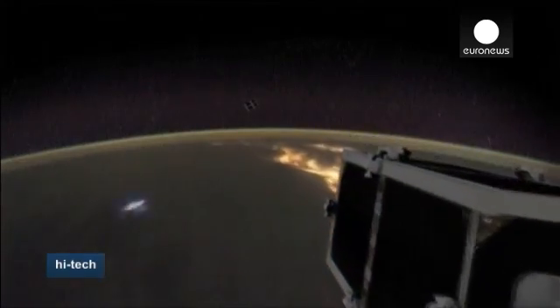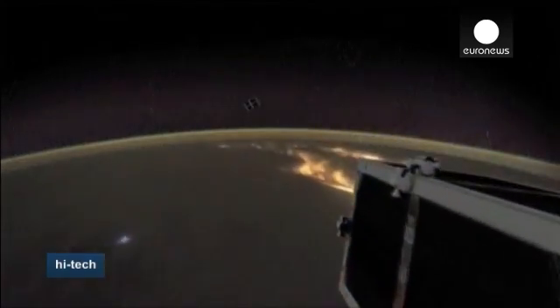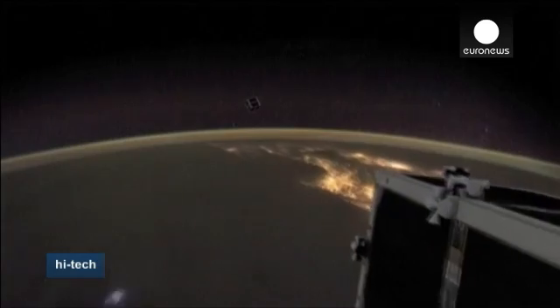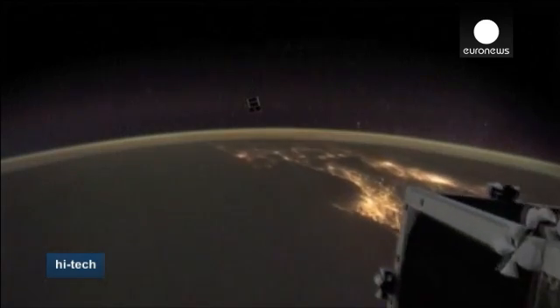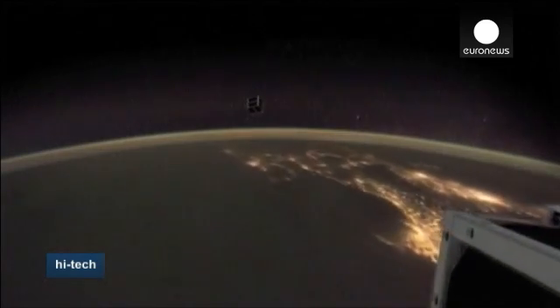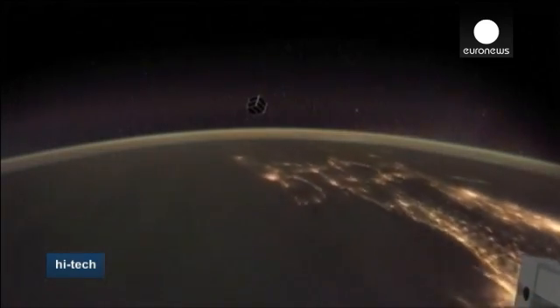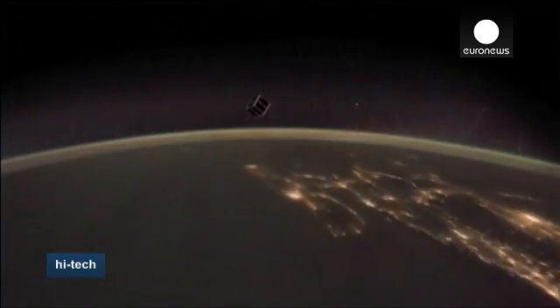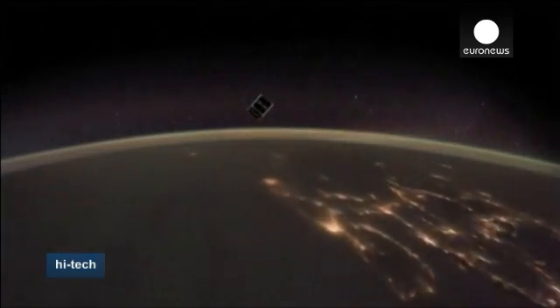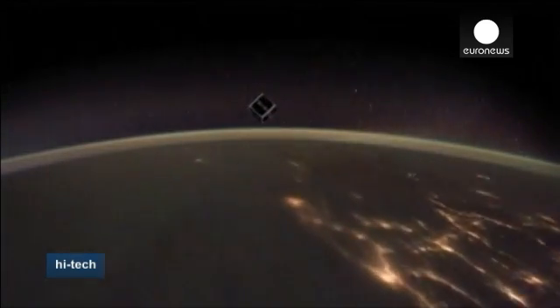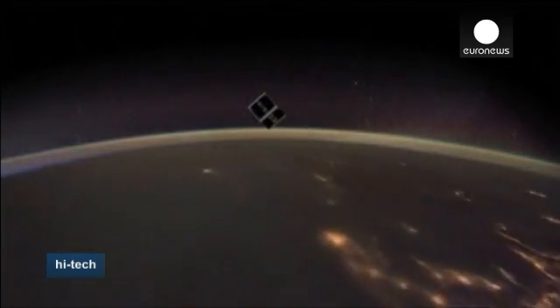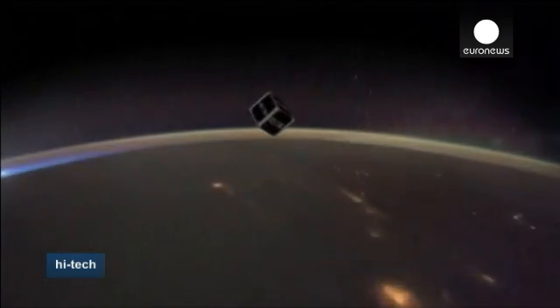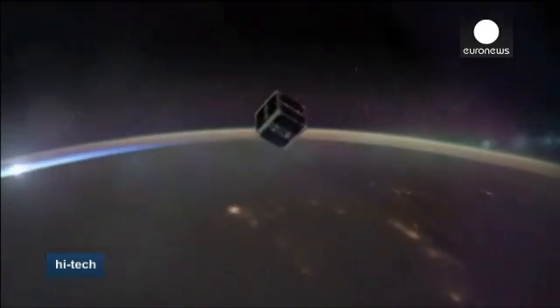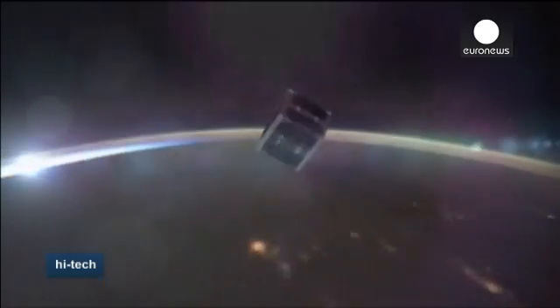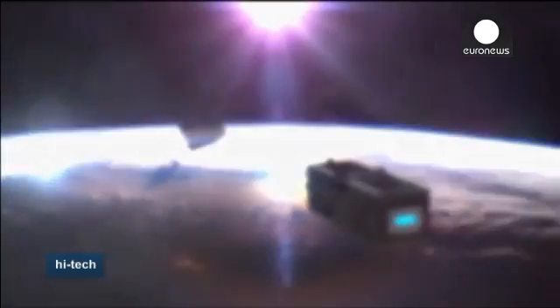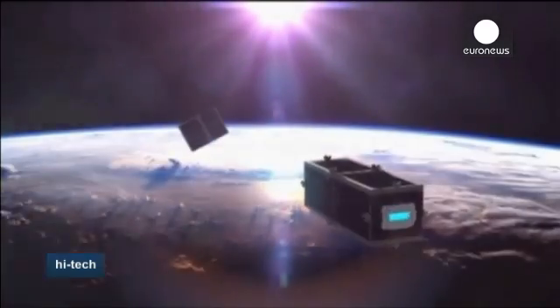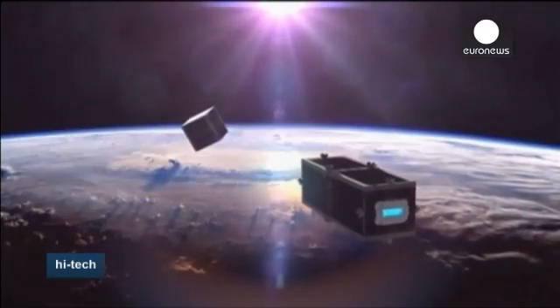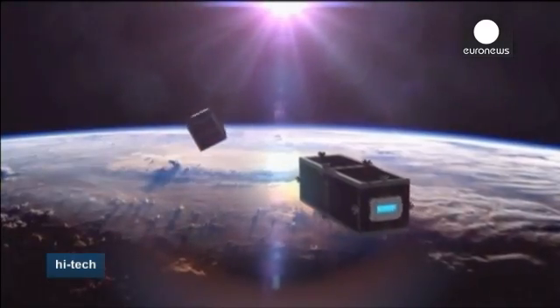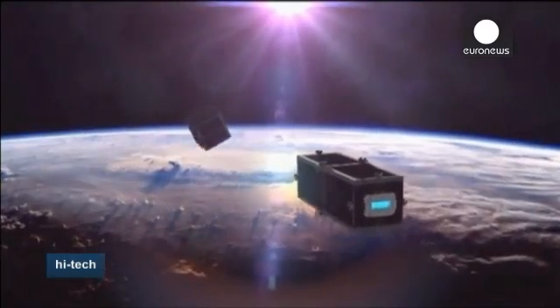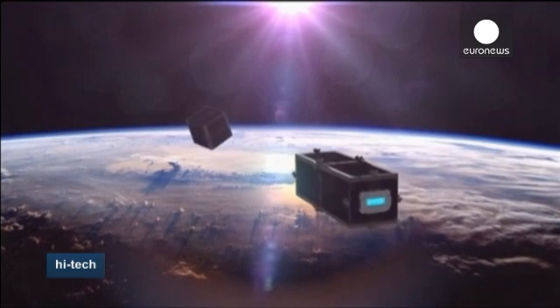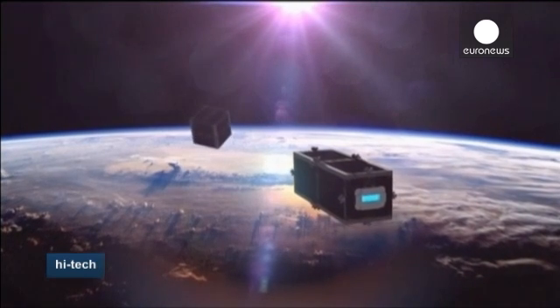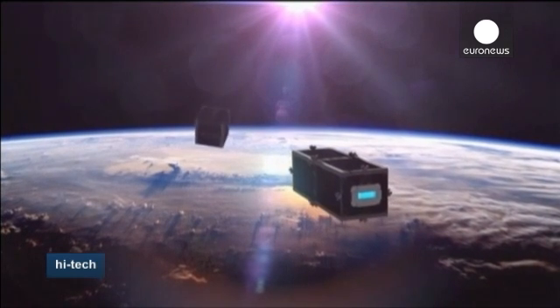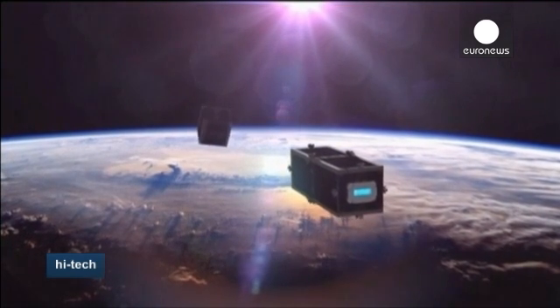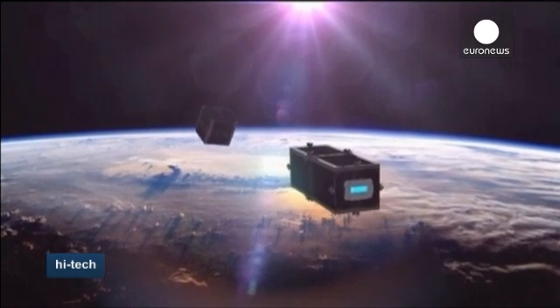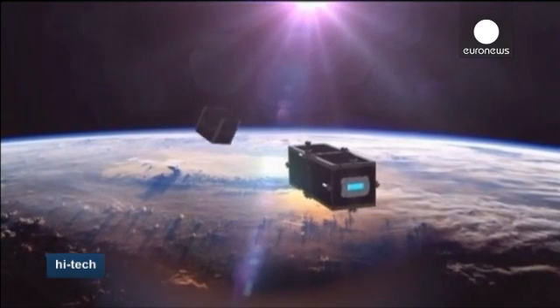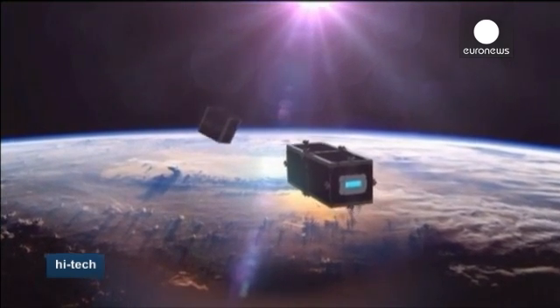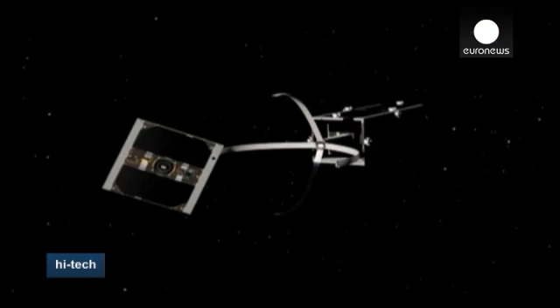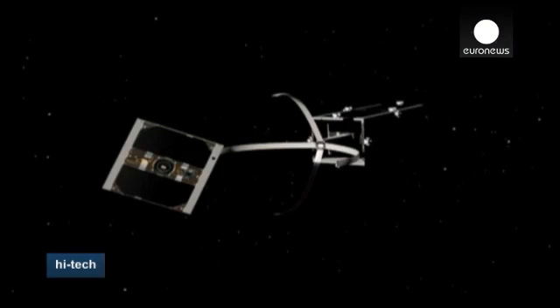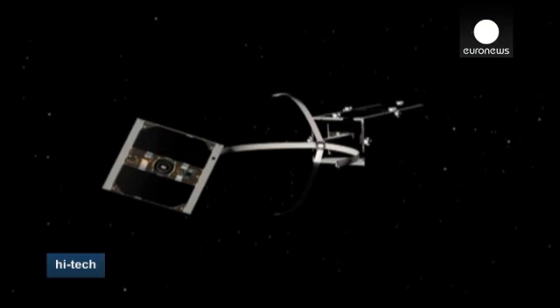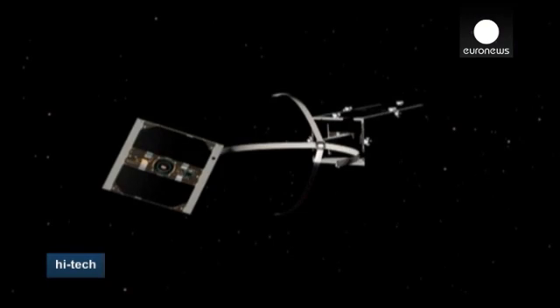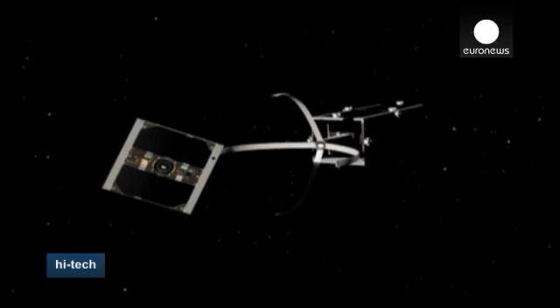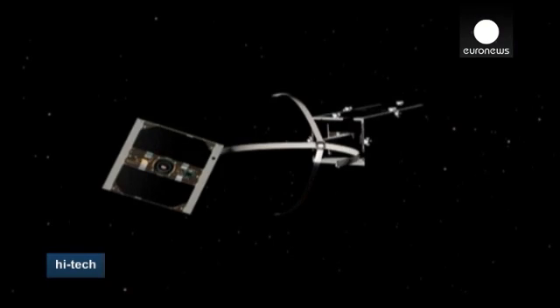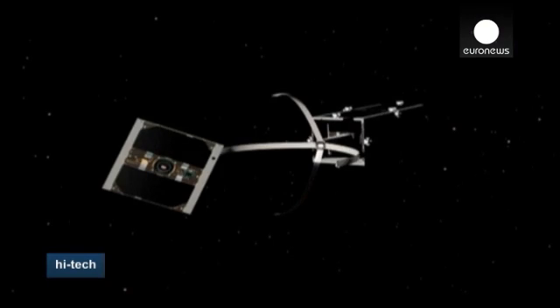Researchers hope their robotic arm may someday be used to grab and retrieve fast-moving space debris, whose increasing abundance threatens other objects including the International Space Station.